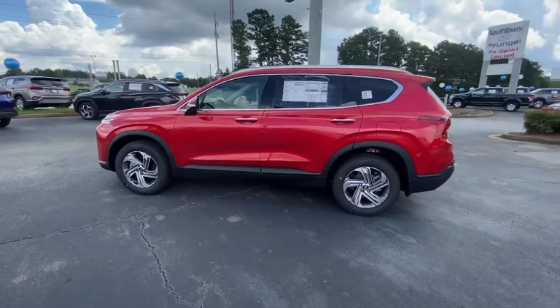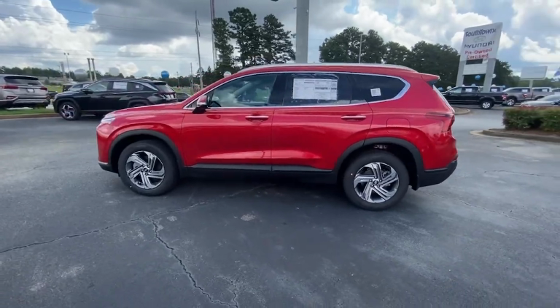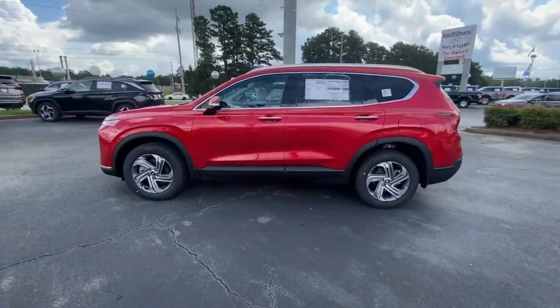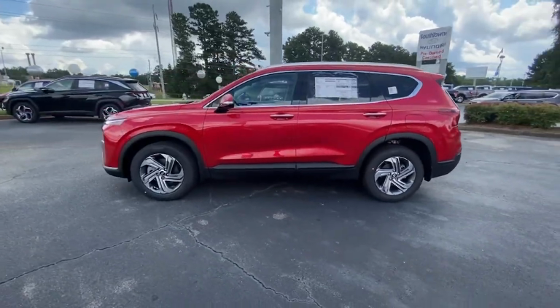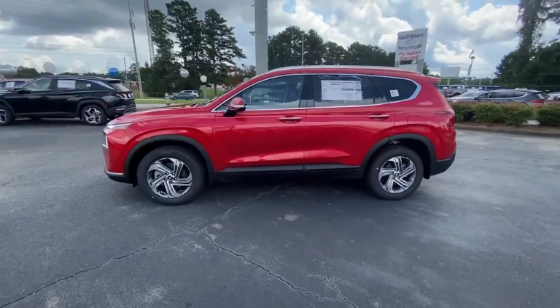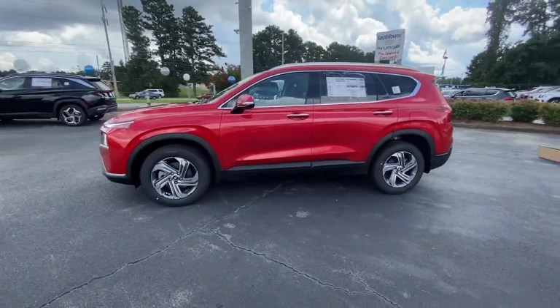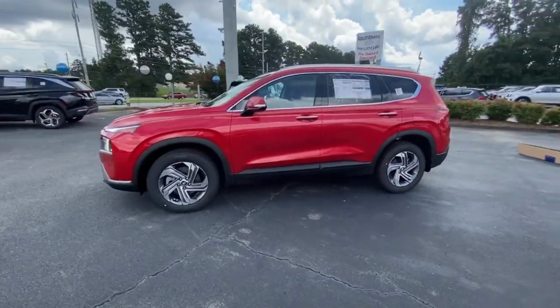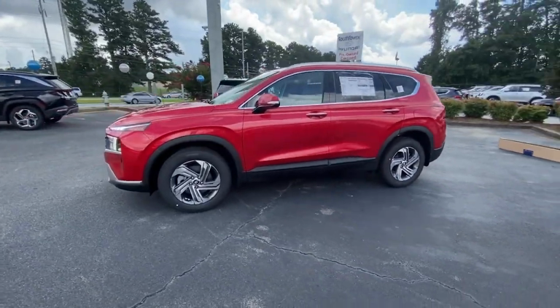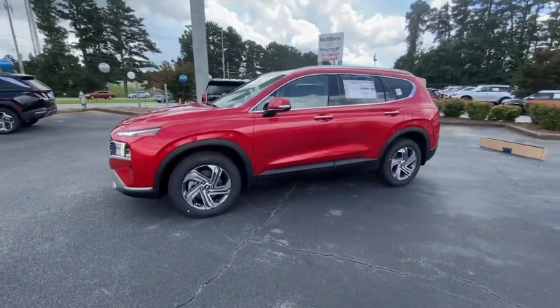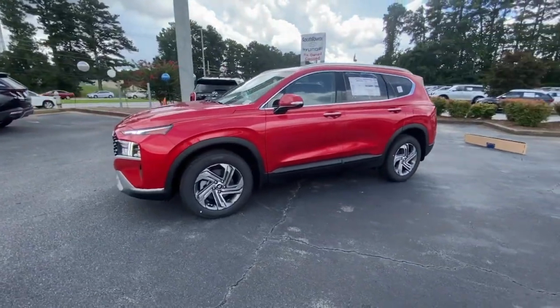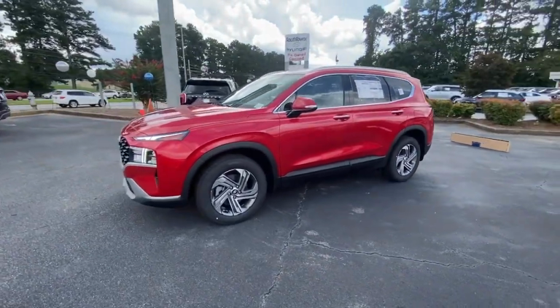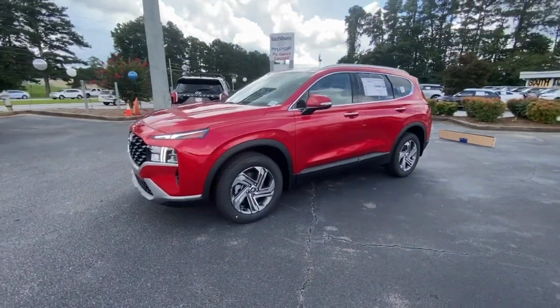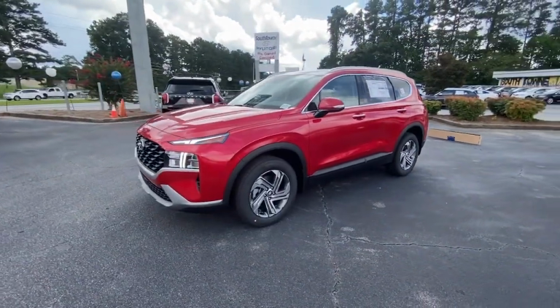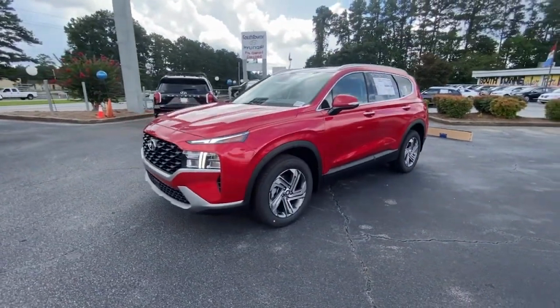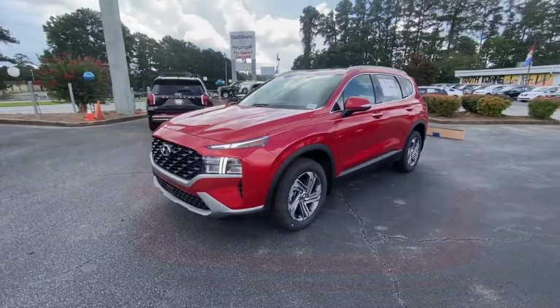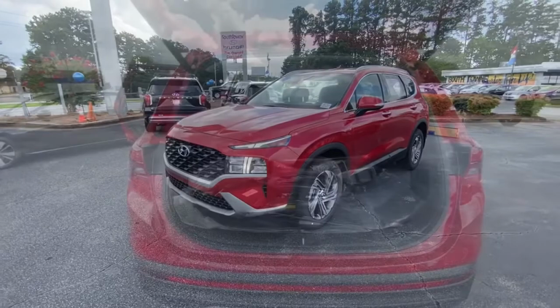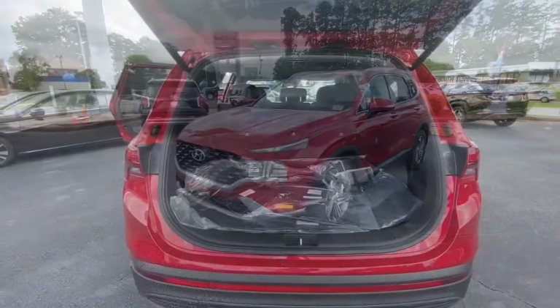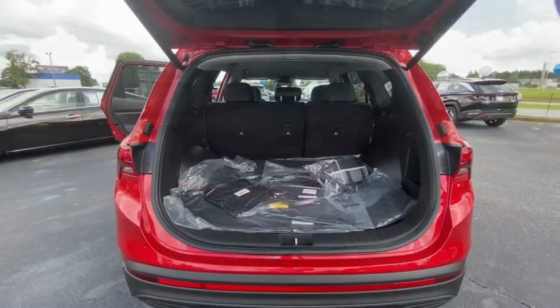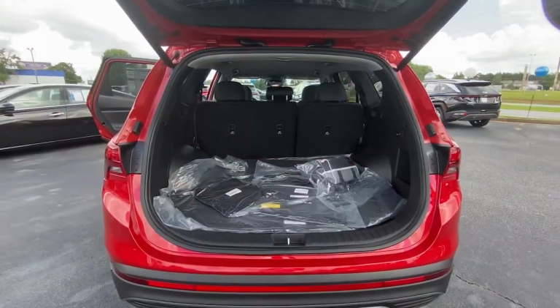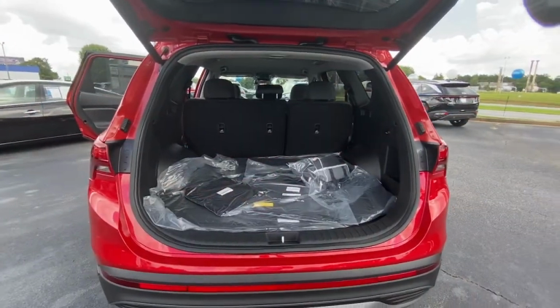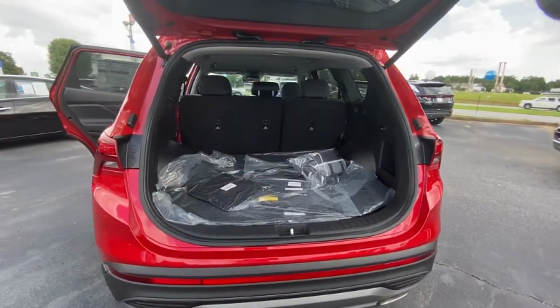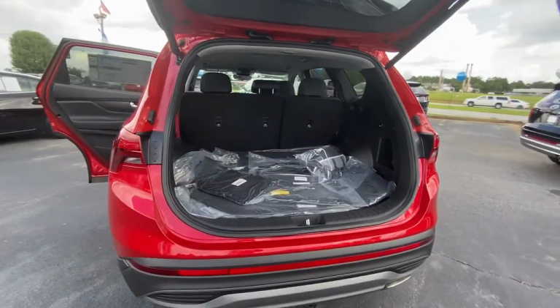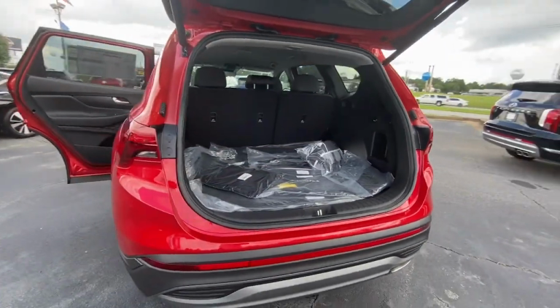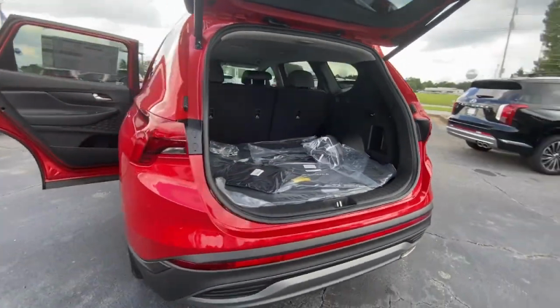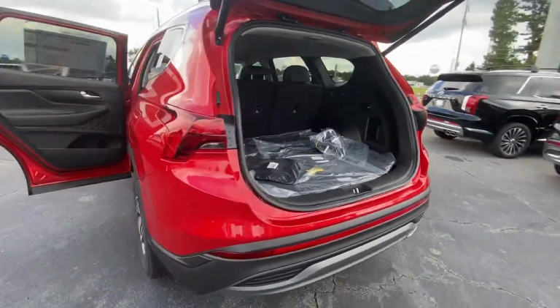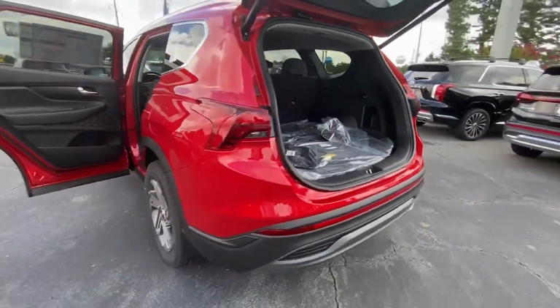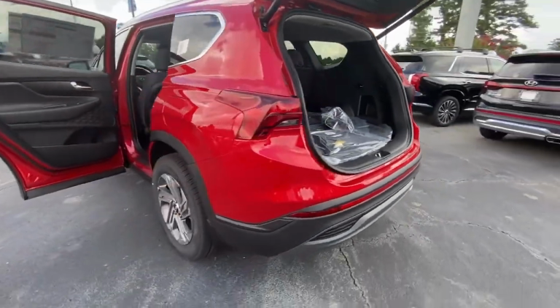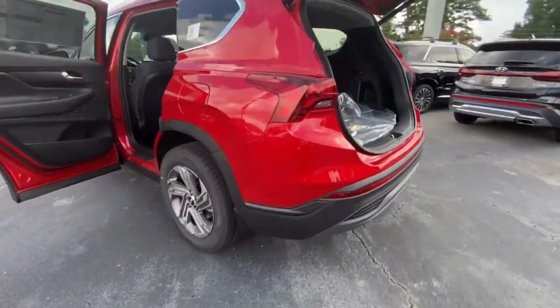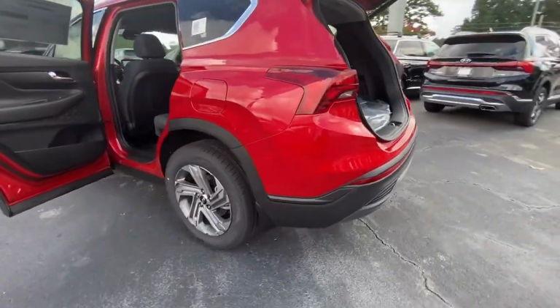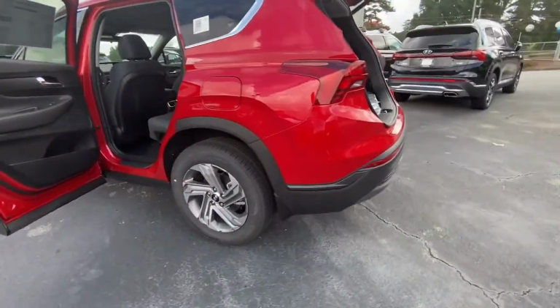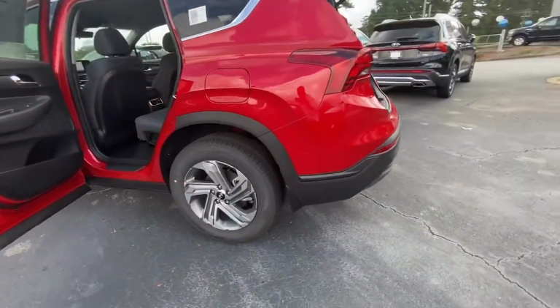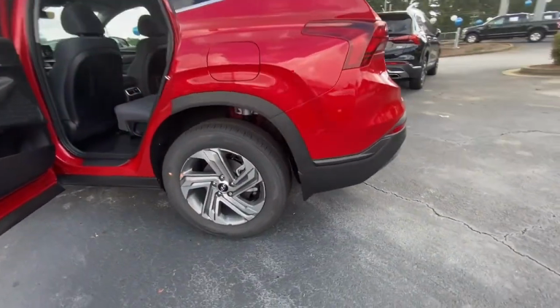These are just some of the great options this vehicle comes with: keyless entry, navigation system, power liftgate, satellite radio, and dual-zone AC.